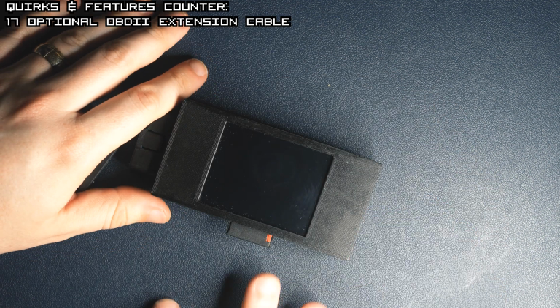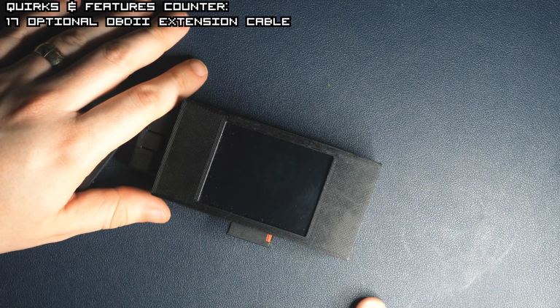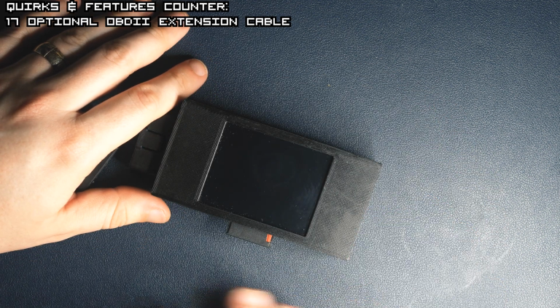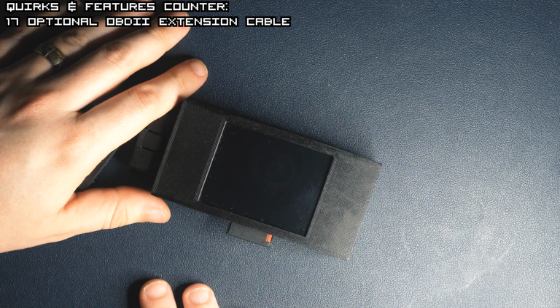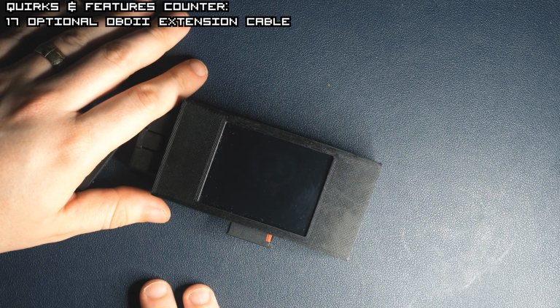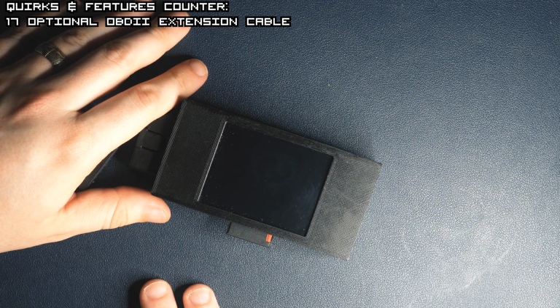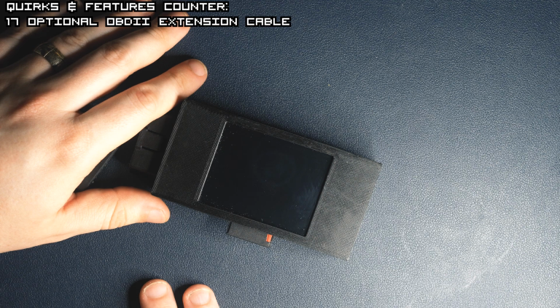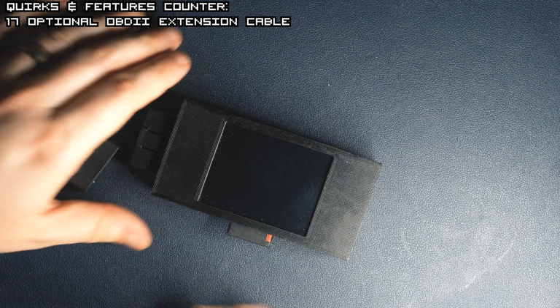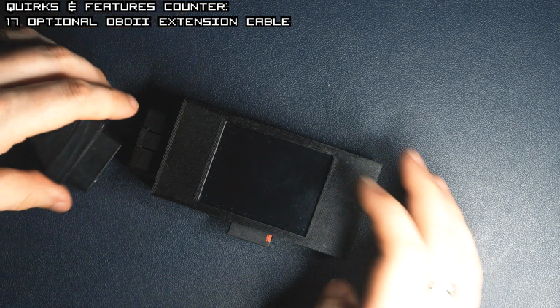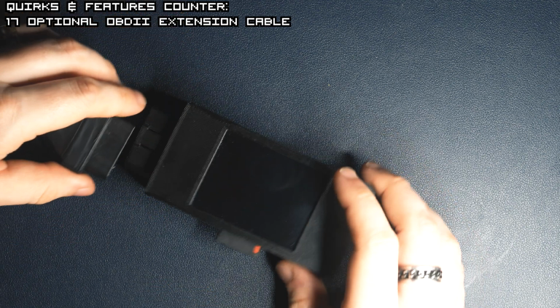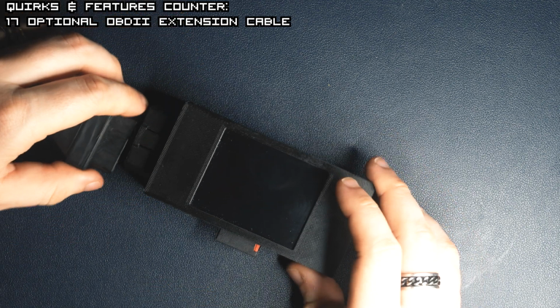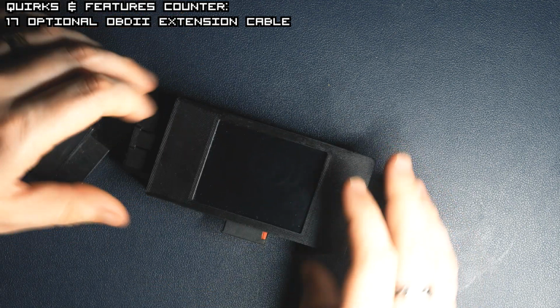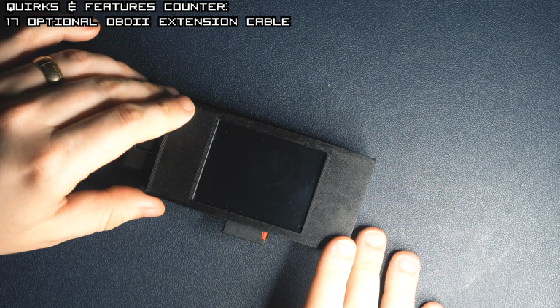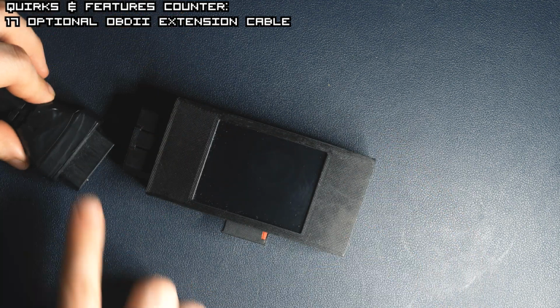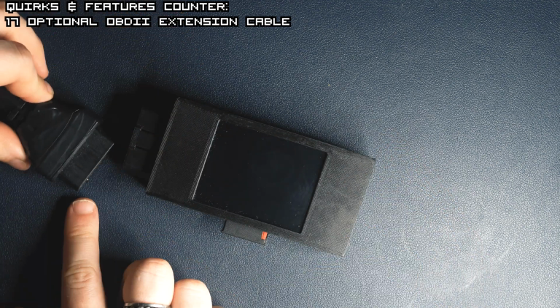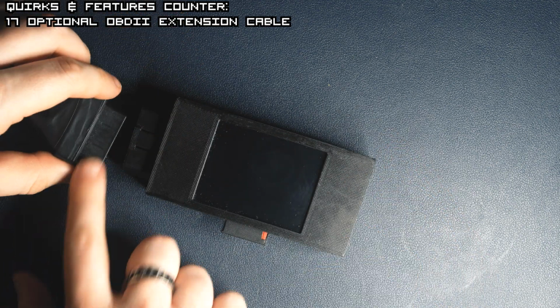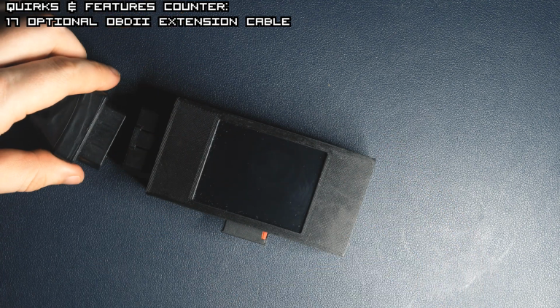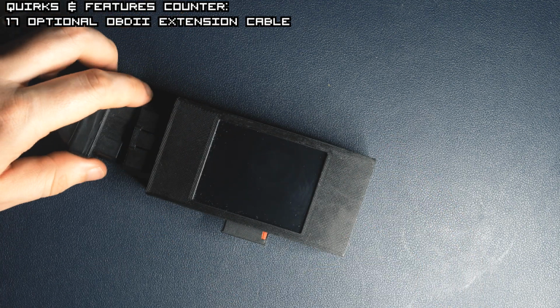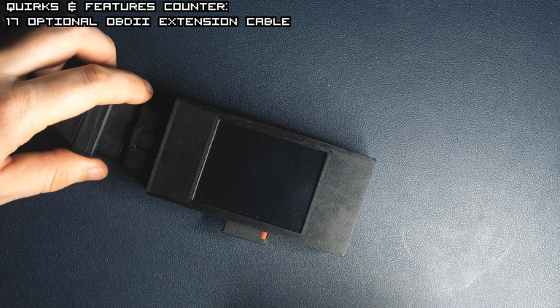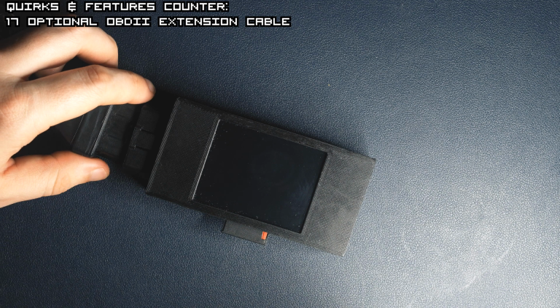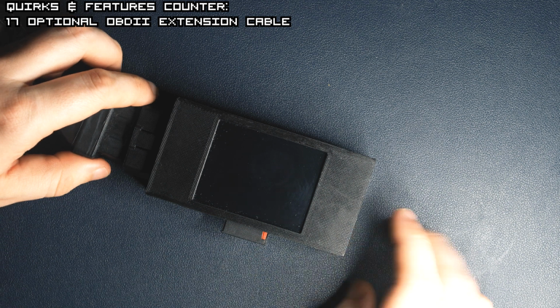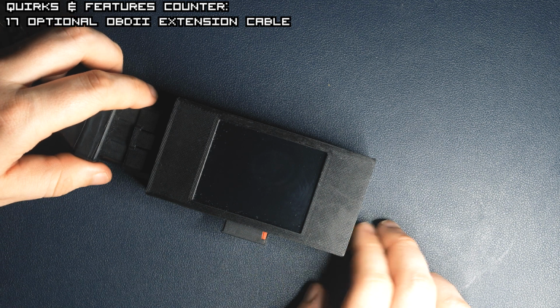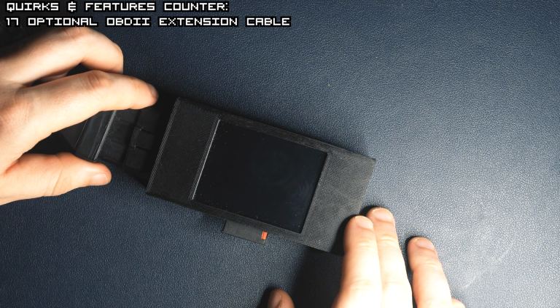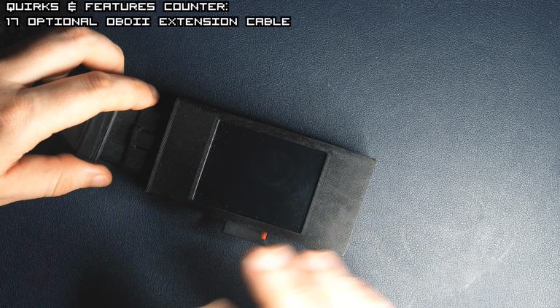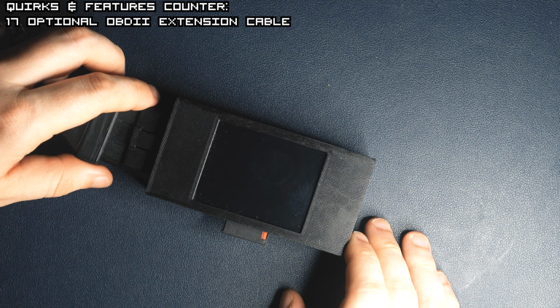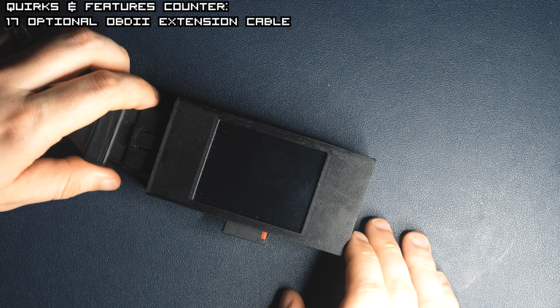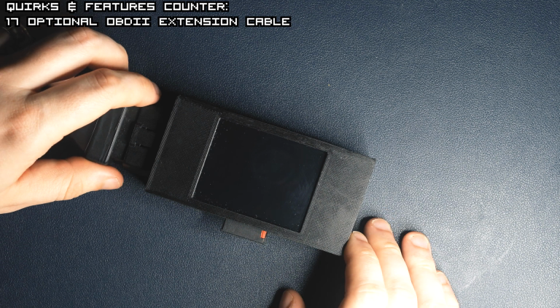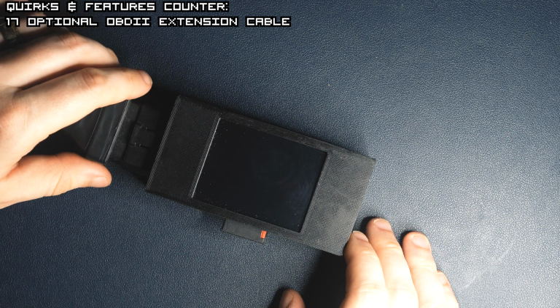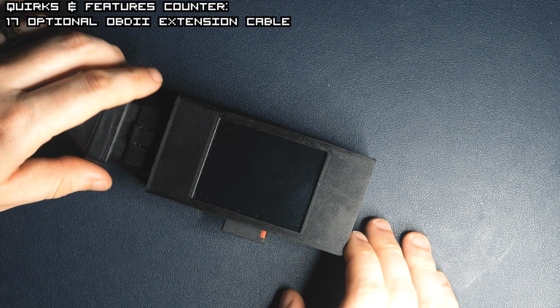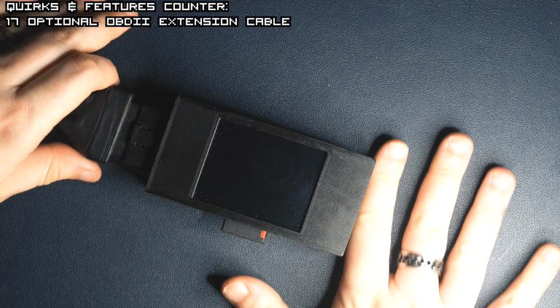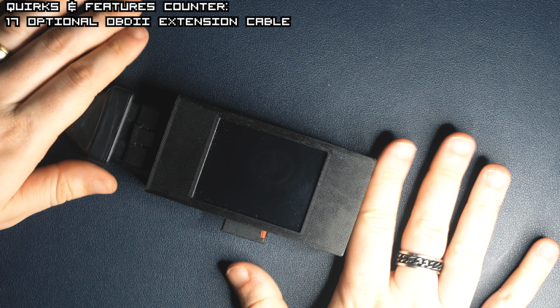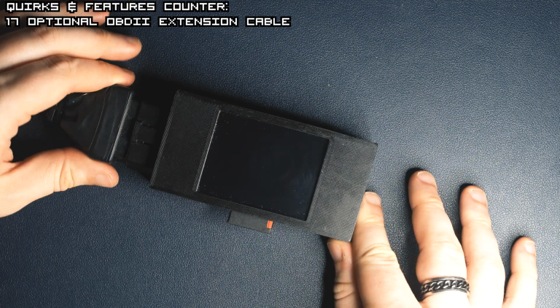Let's see what Logger.S actually can and can't do. But remember, being a development board, you can write any software on it, so its features are limited only by your imagination.